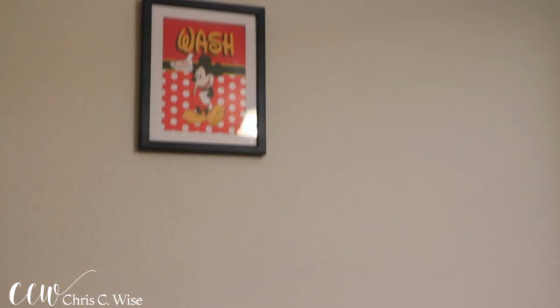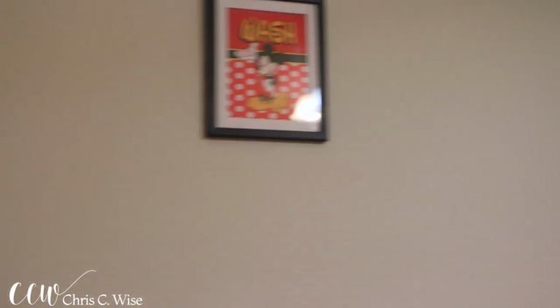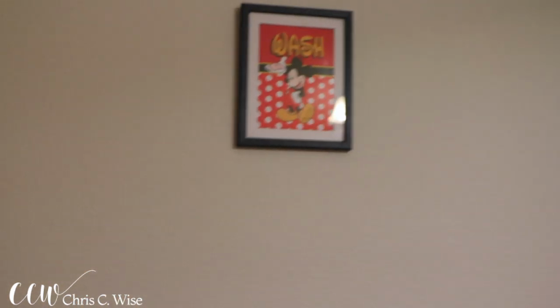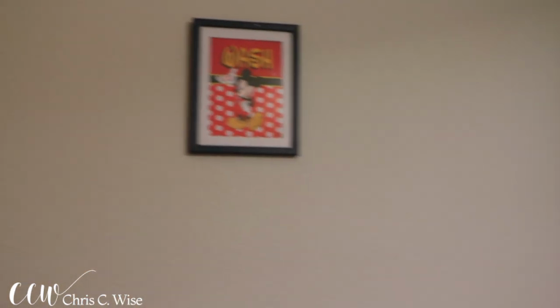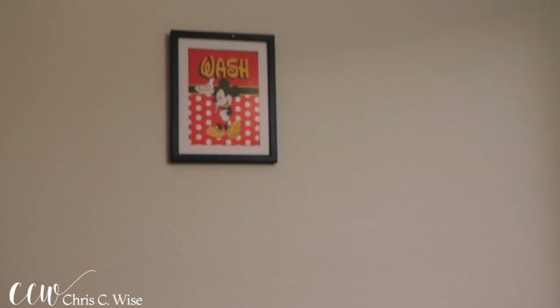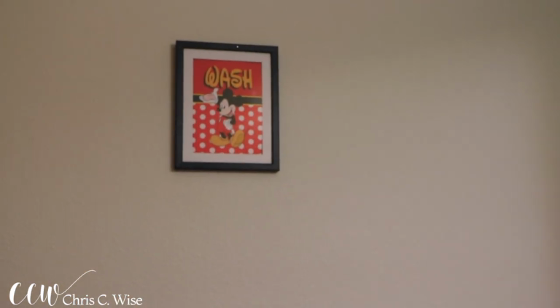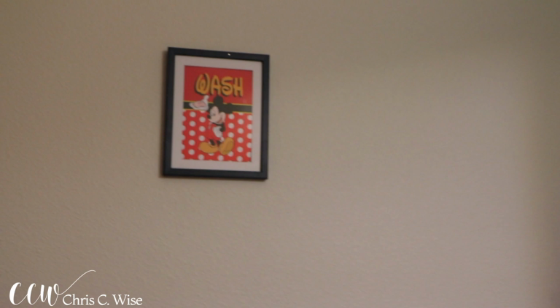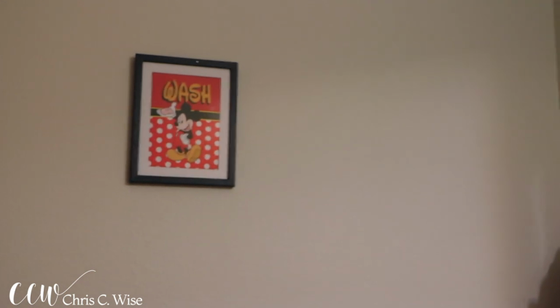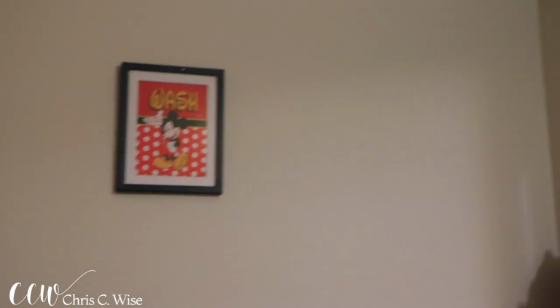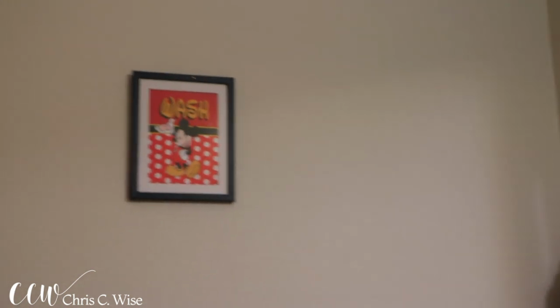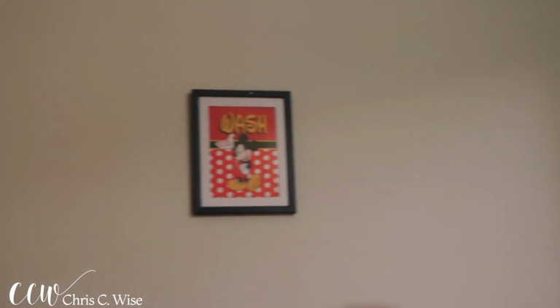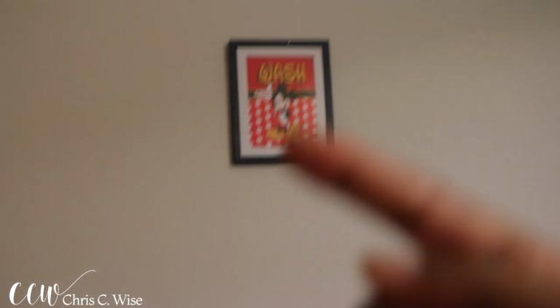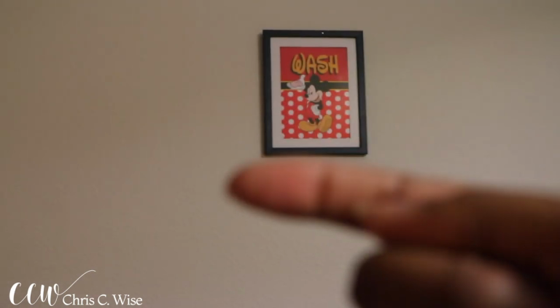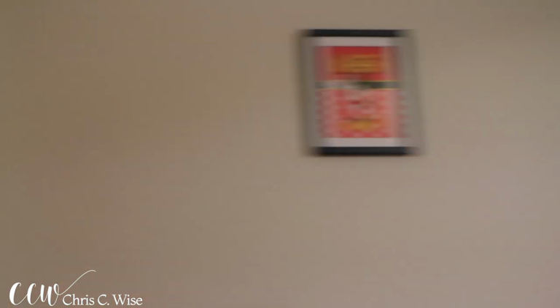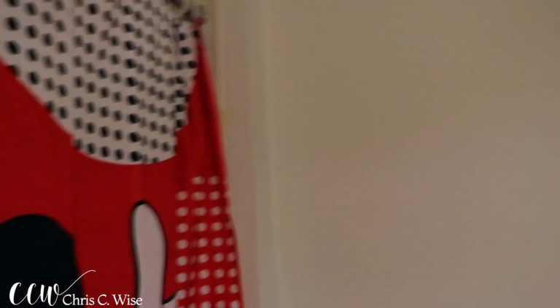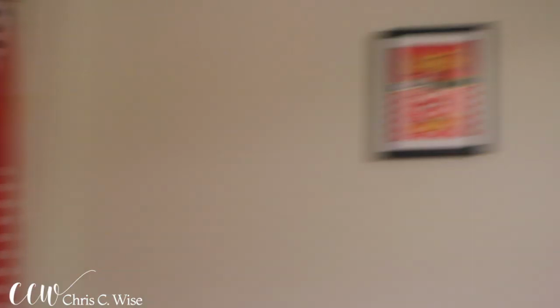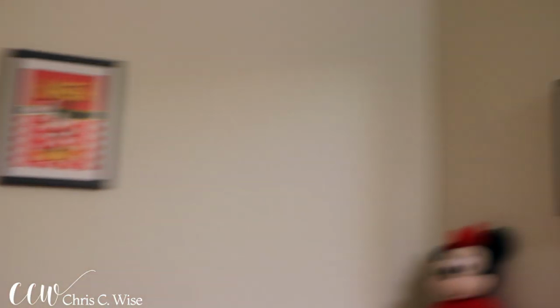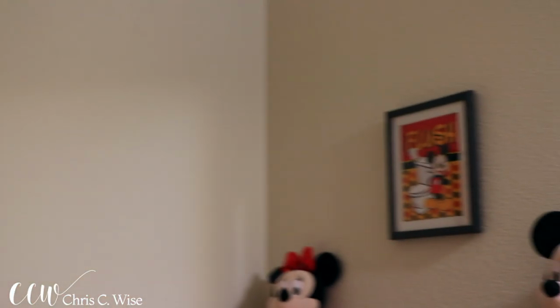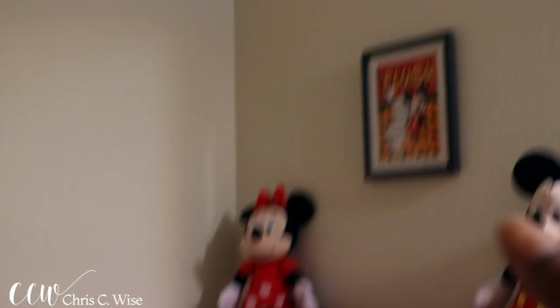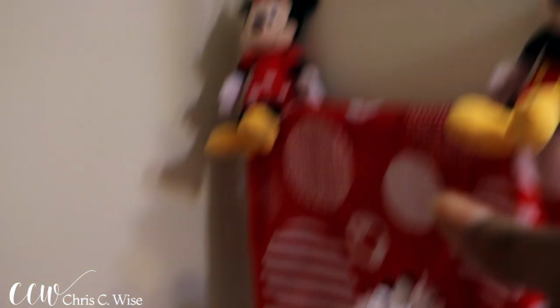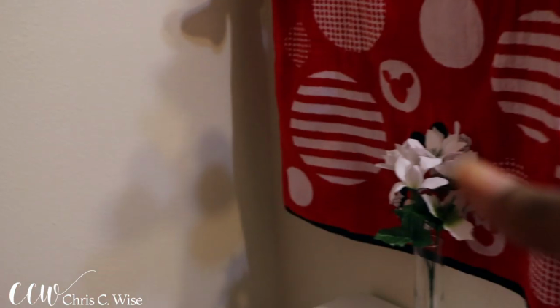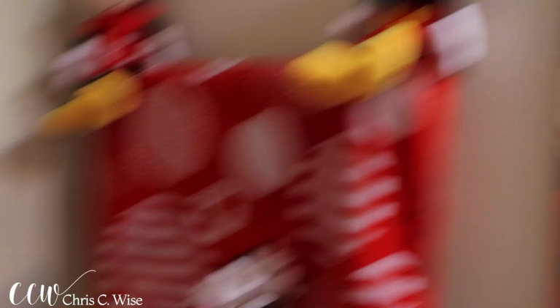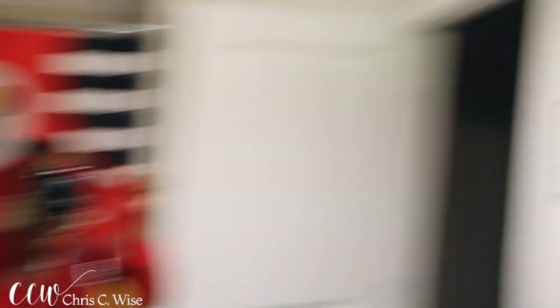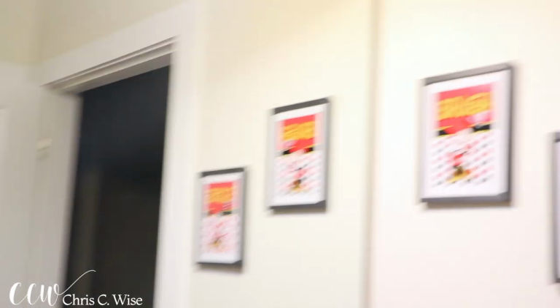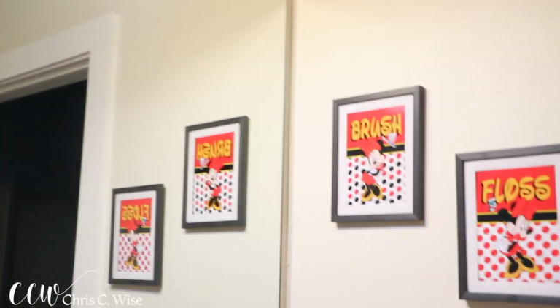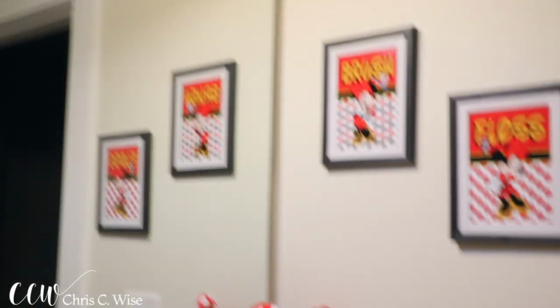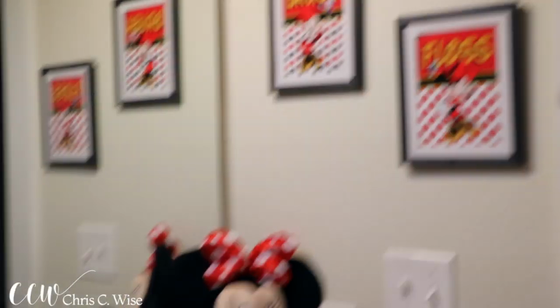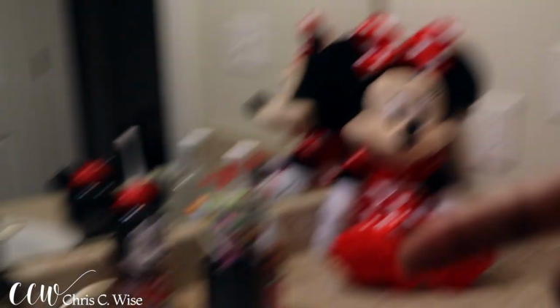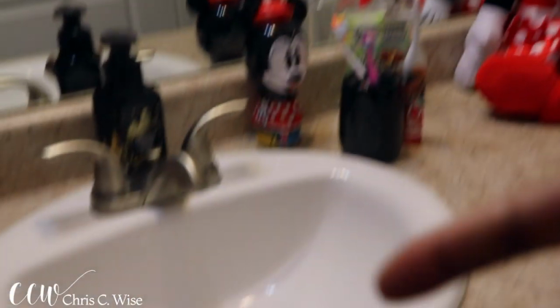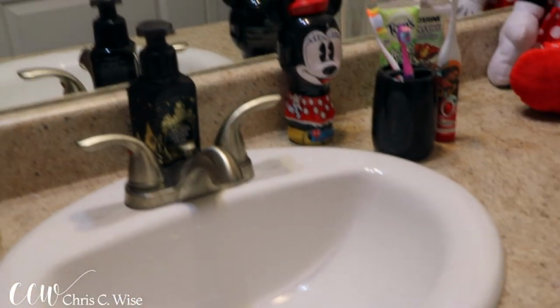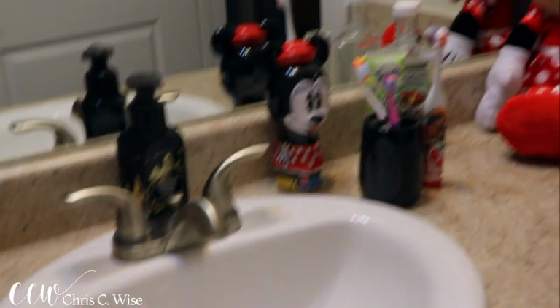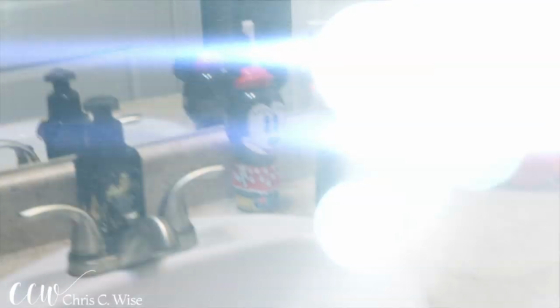I love these pictures — one says 'floss' and 'brush,' and over here it says 'flush' and 'wash.' I put everything where they do what they do: of course you wash in the tub, you flush the toilet, and then you brush and floss right here at the sink.